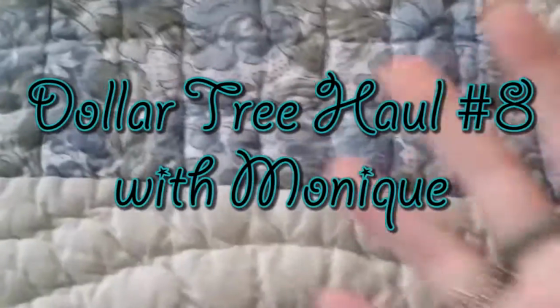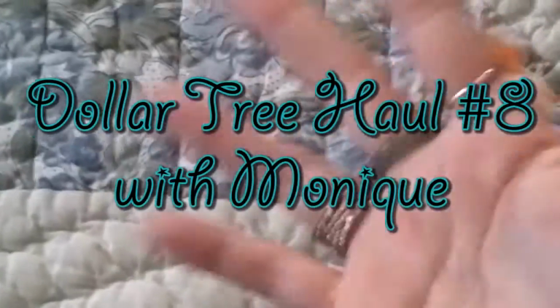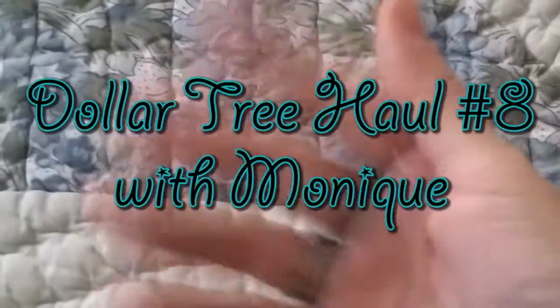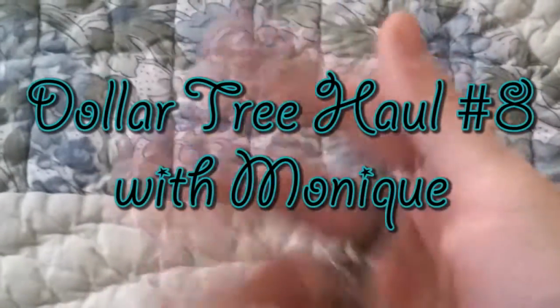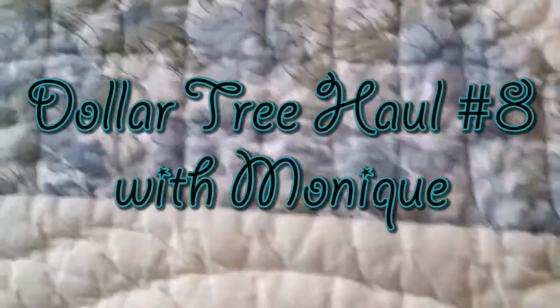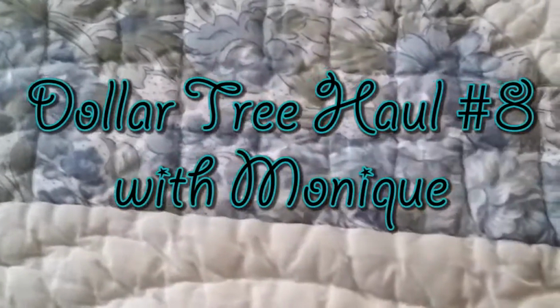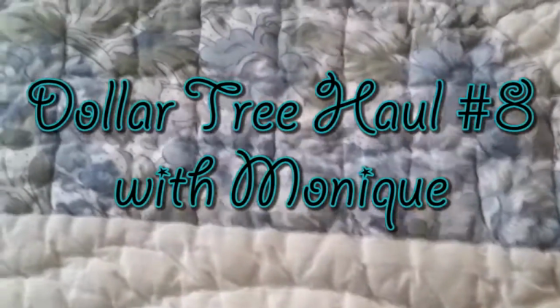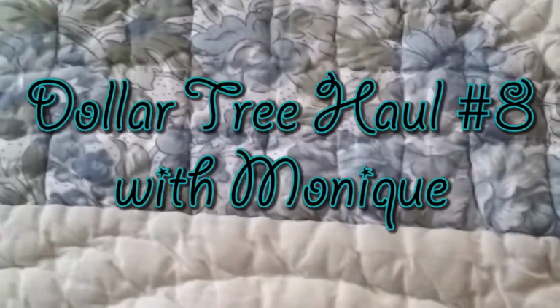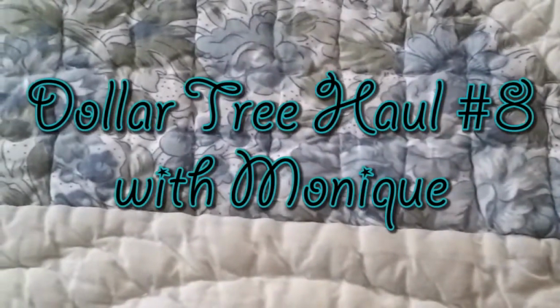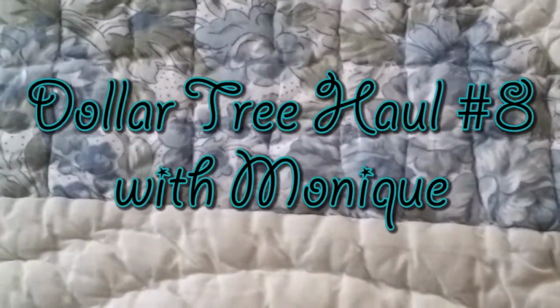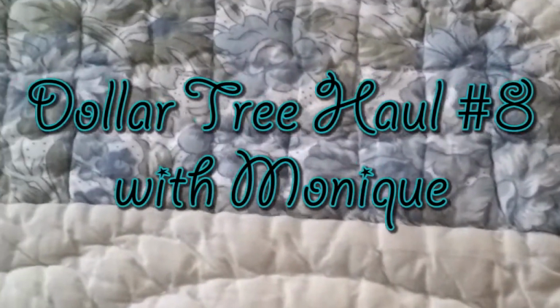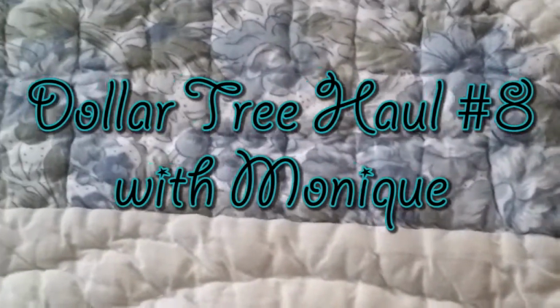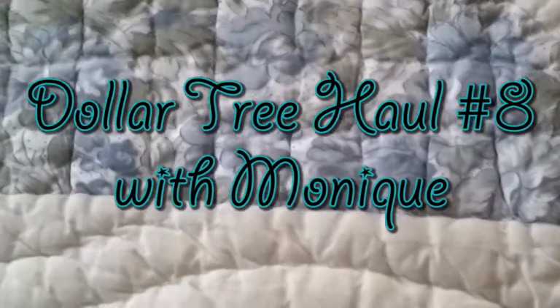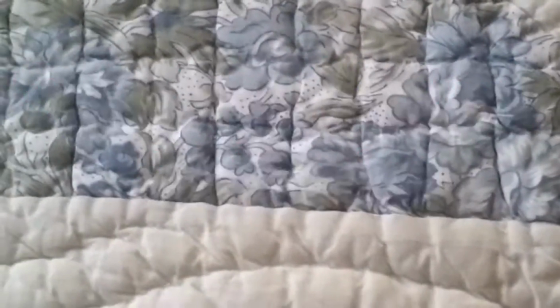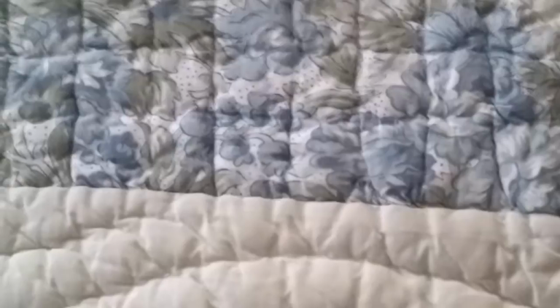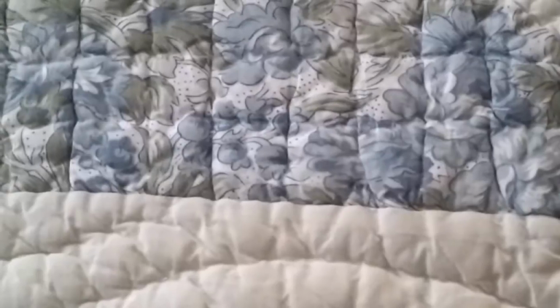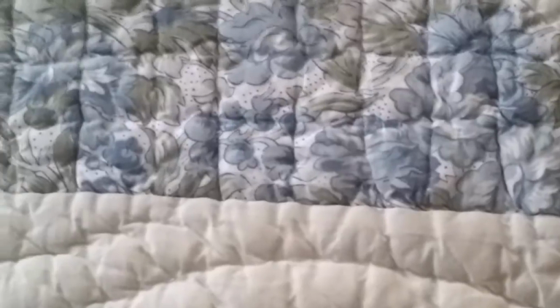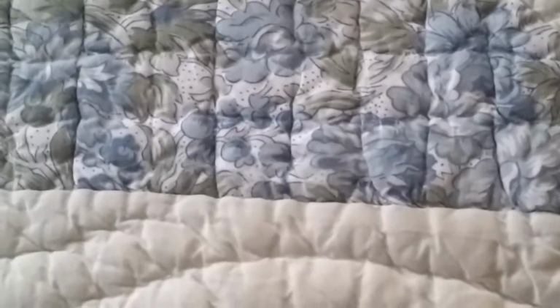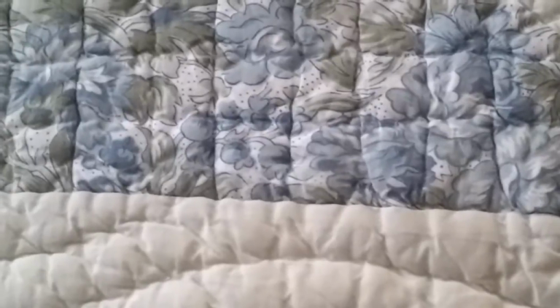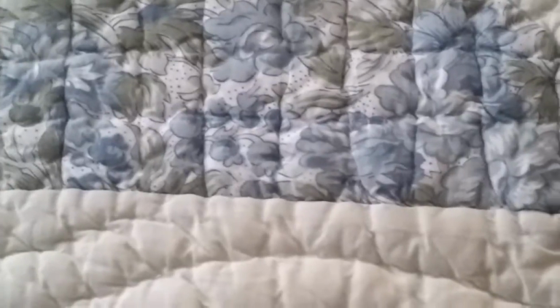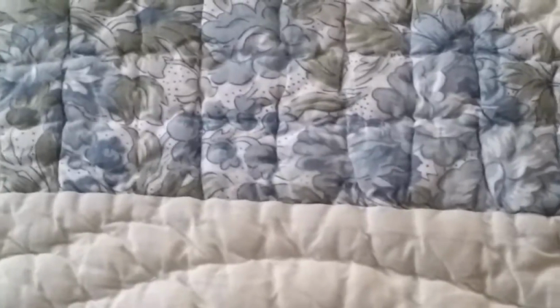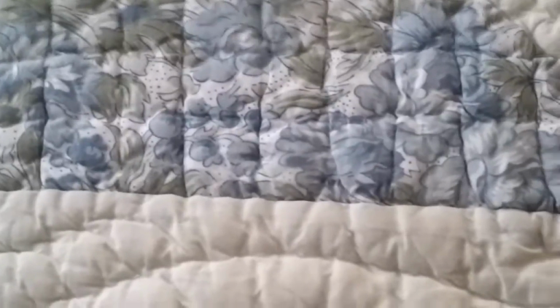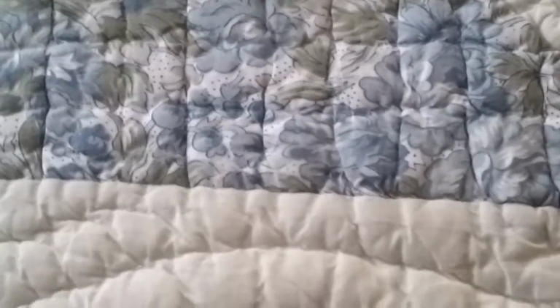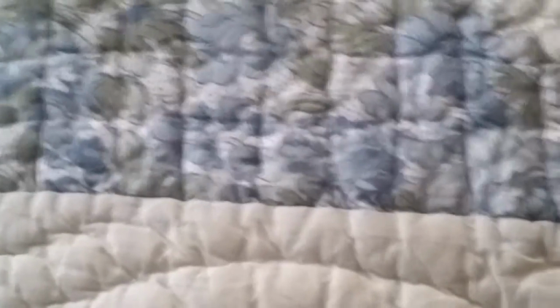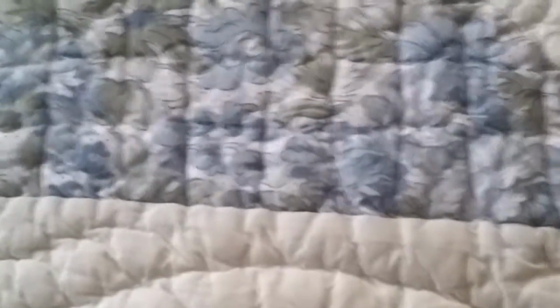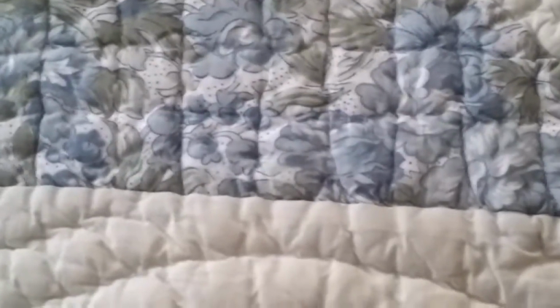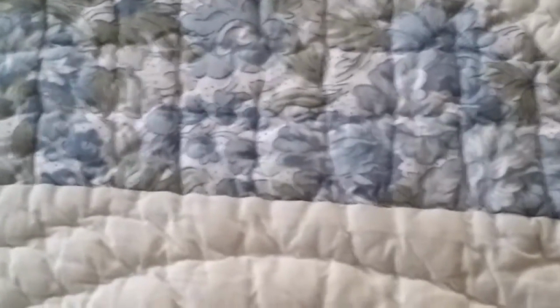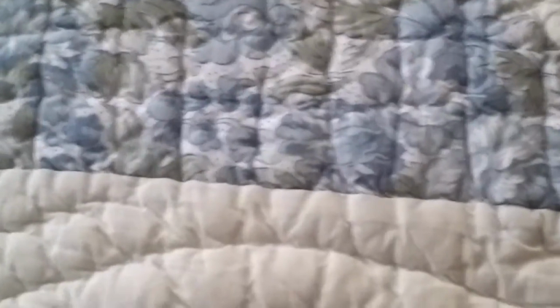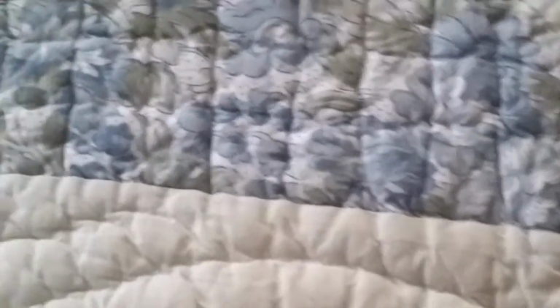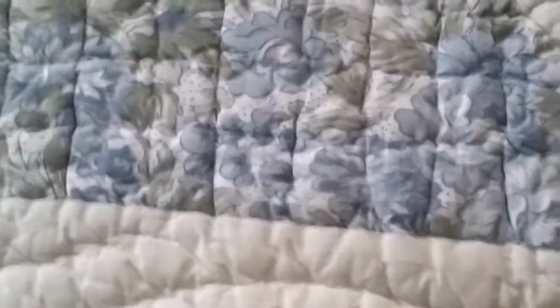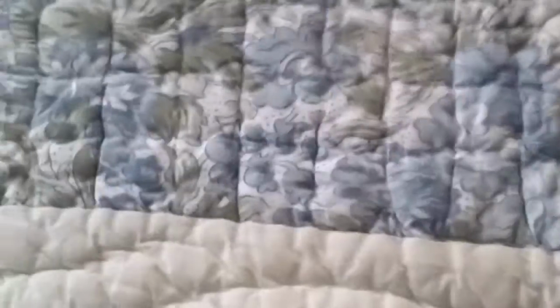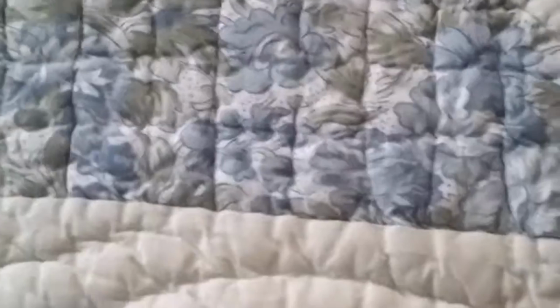Hey, what's up guys? I have another really quick Dollar Tree haul for you guys. I only bought about six items, and some of them are repurchases, so let's get started.